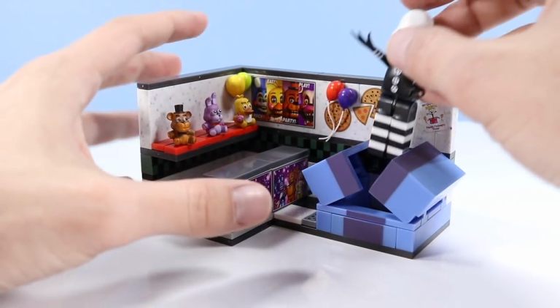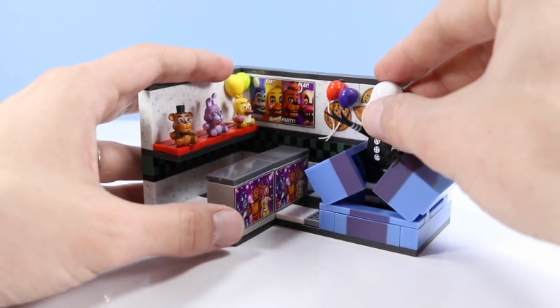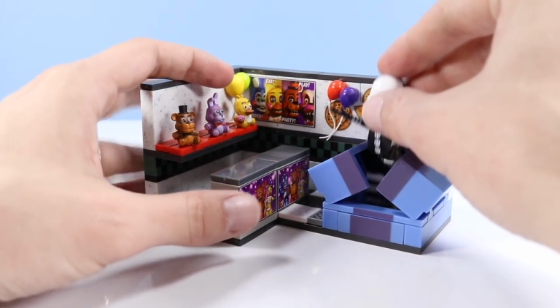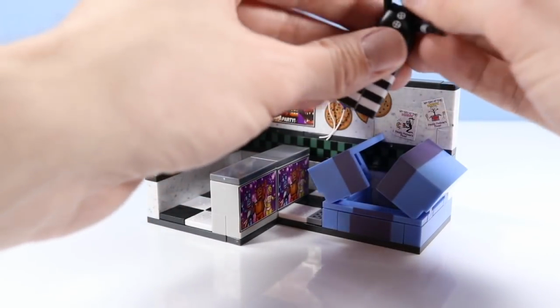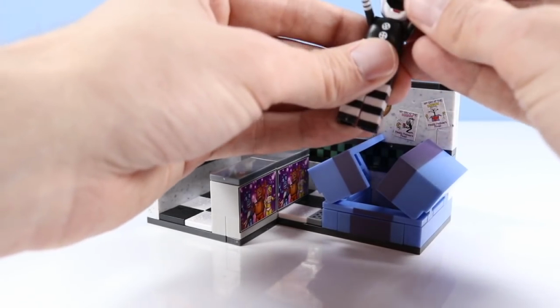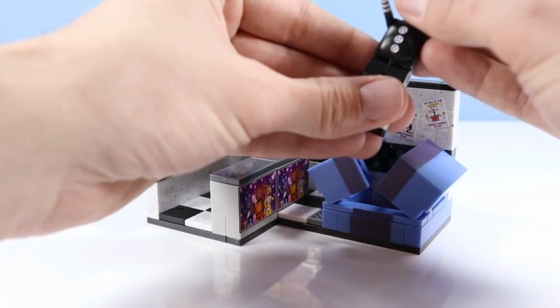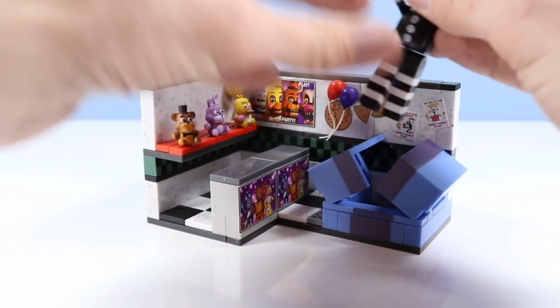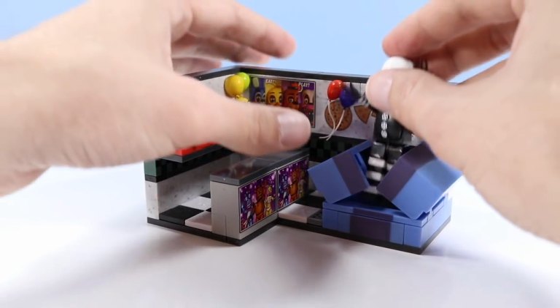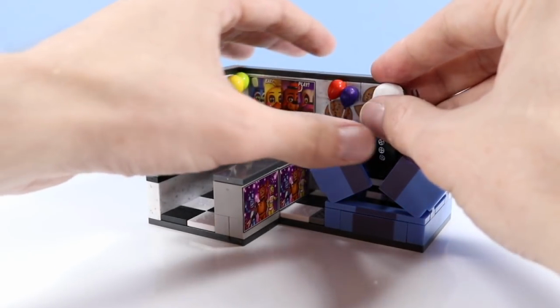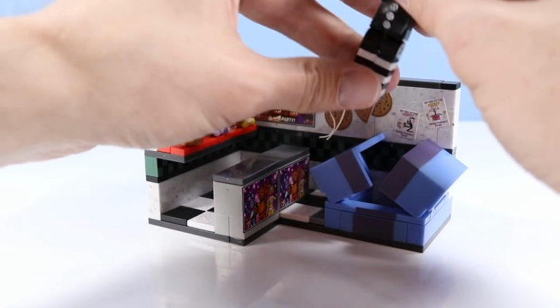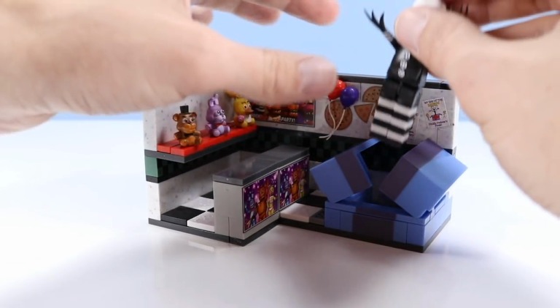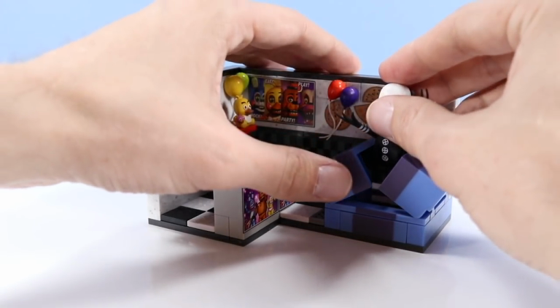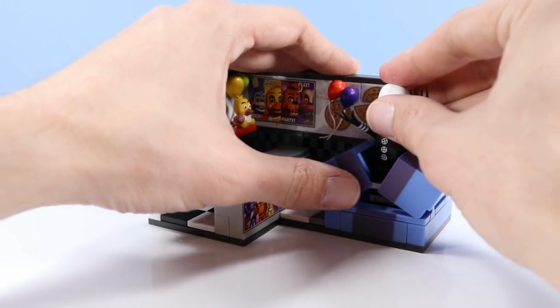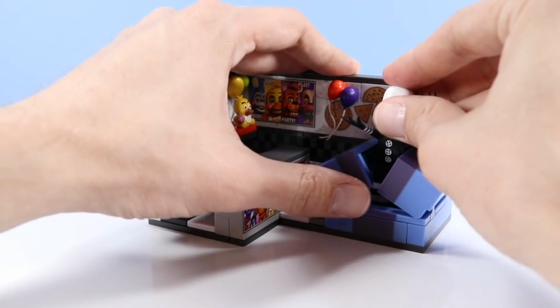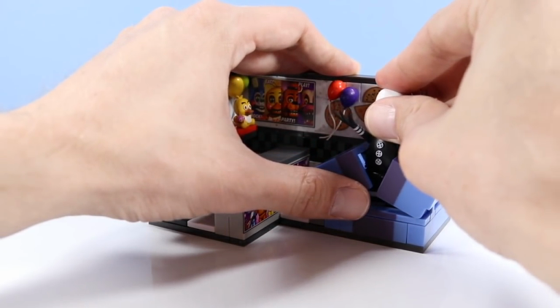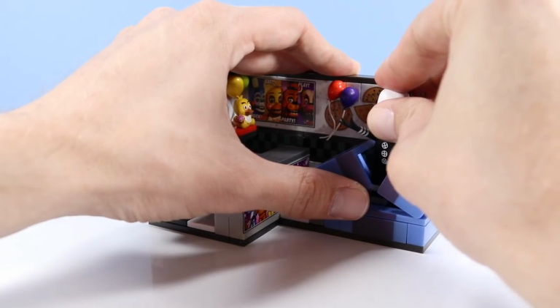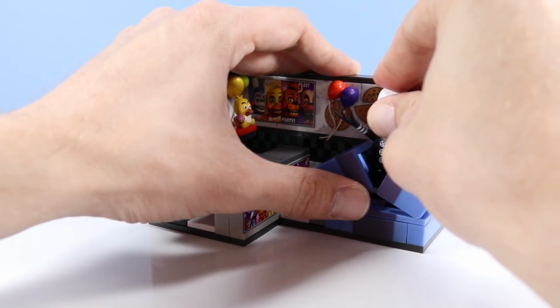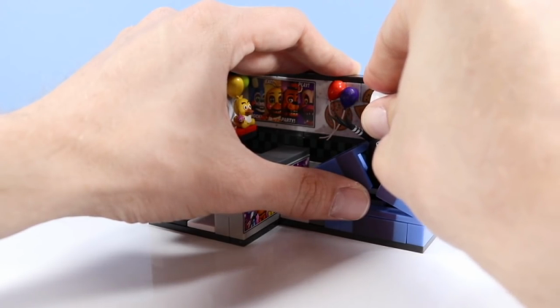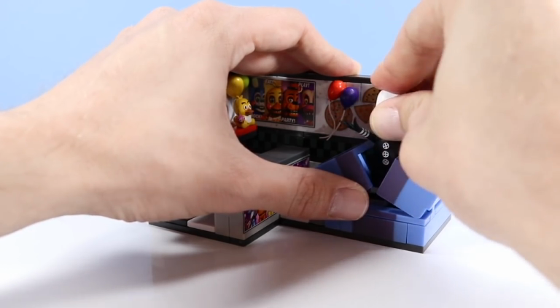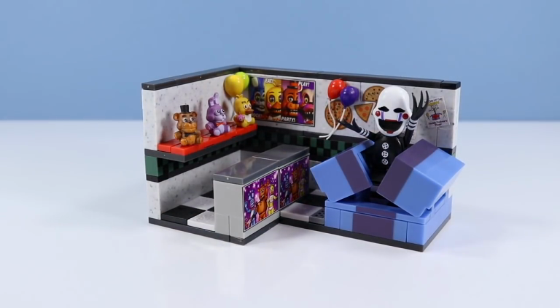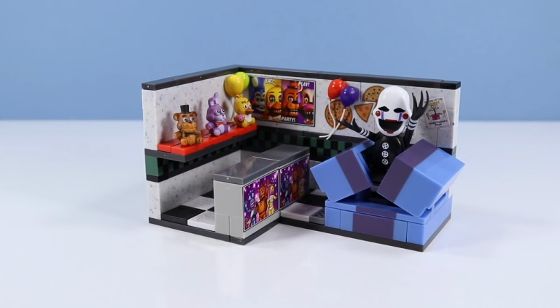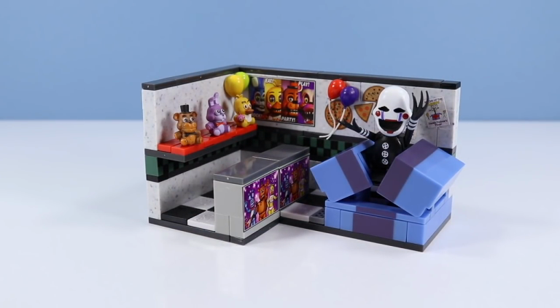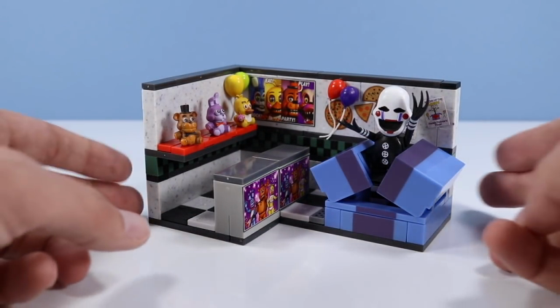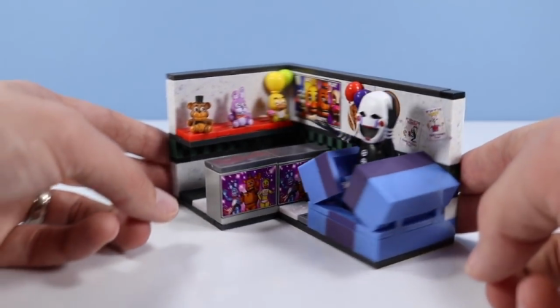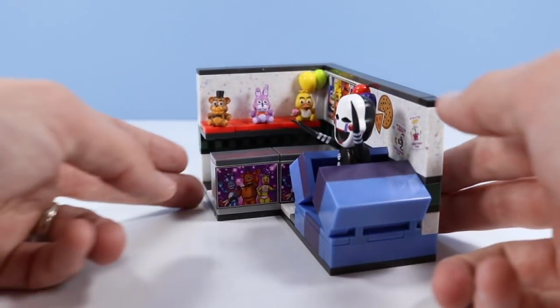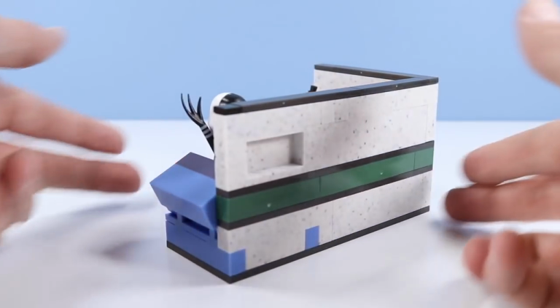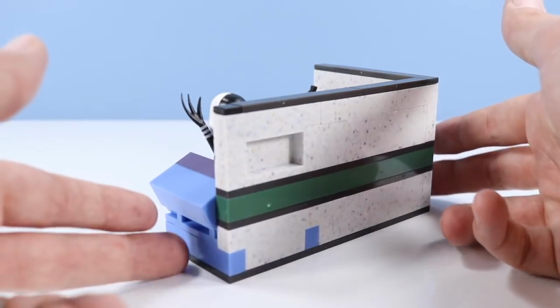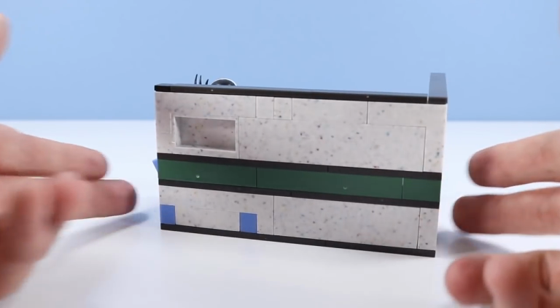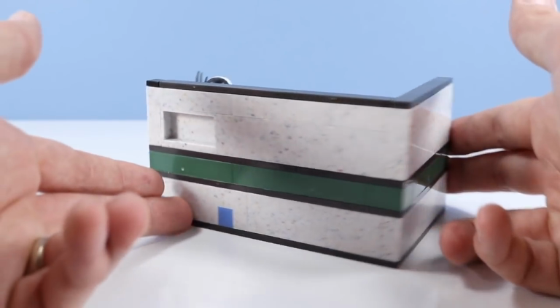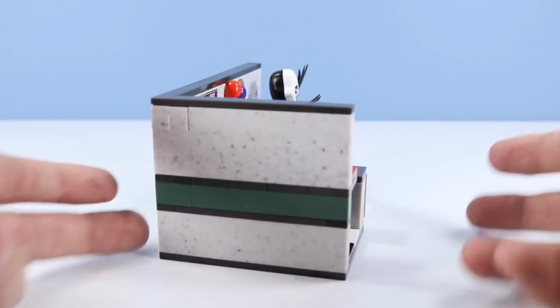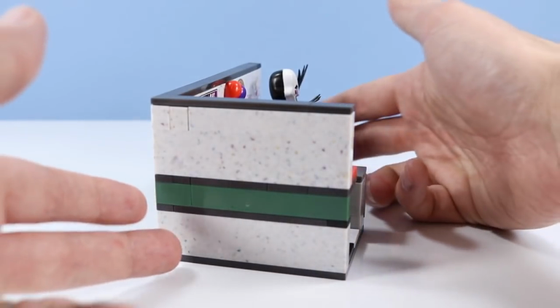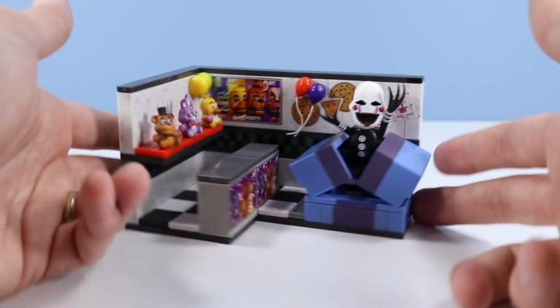And then you can drop your puppet back inside here and fight with those legs. Another whimsical construction set from McFarlane construction sets.